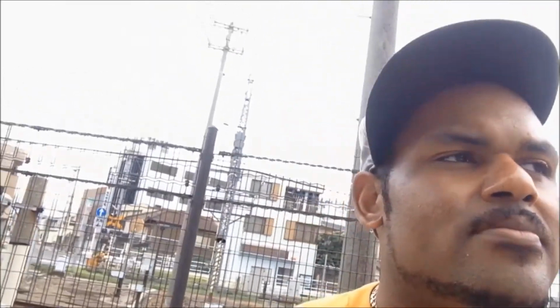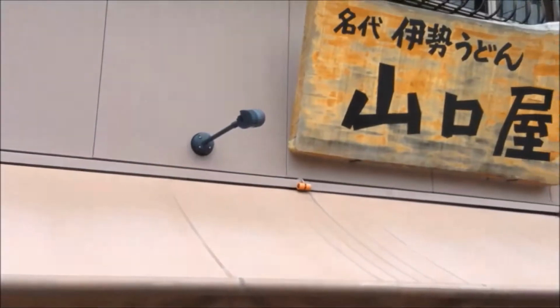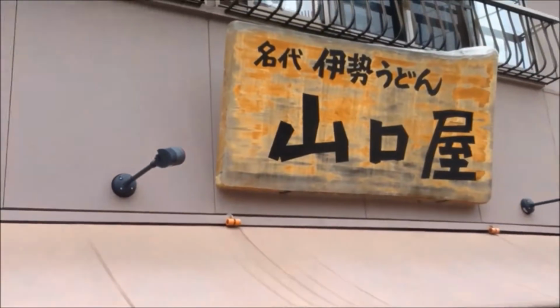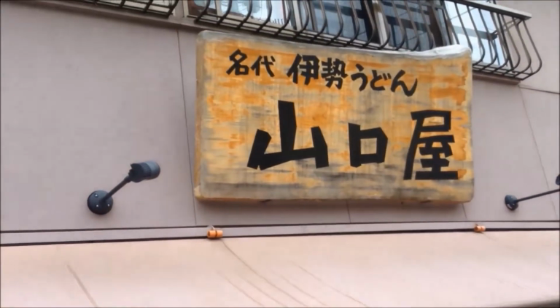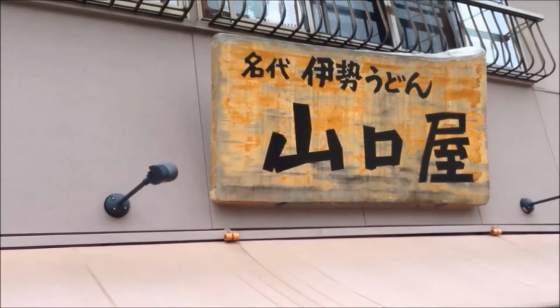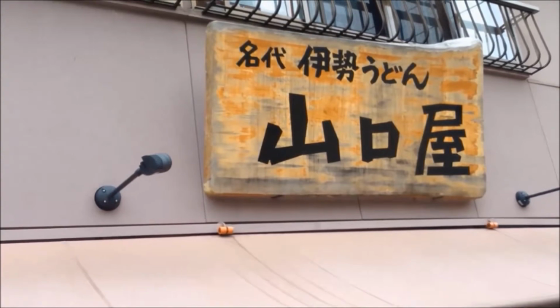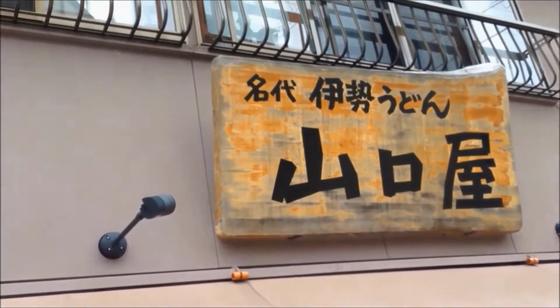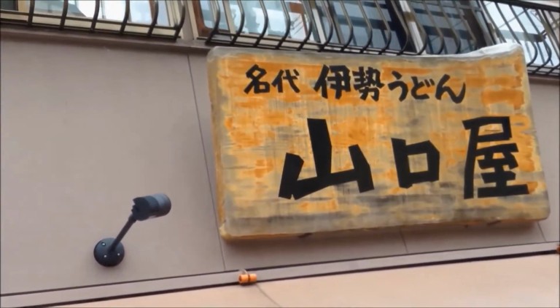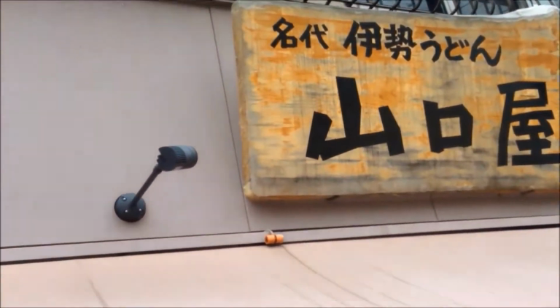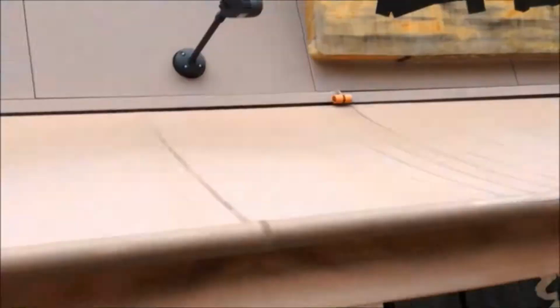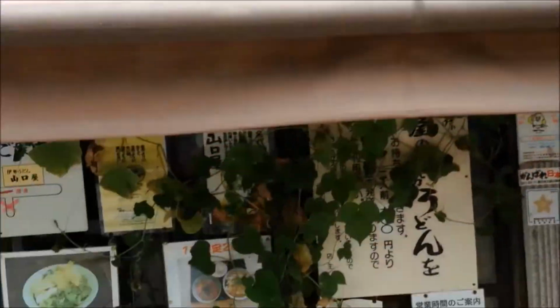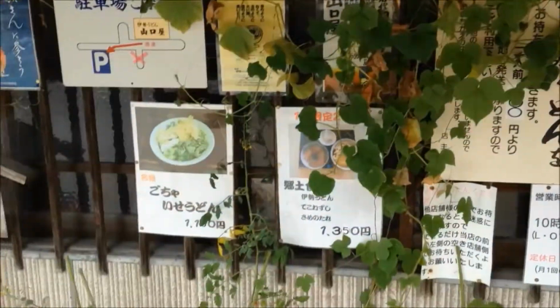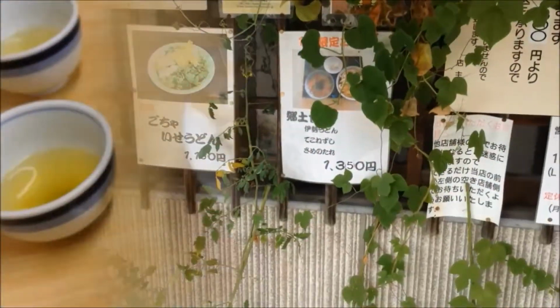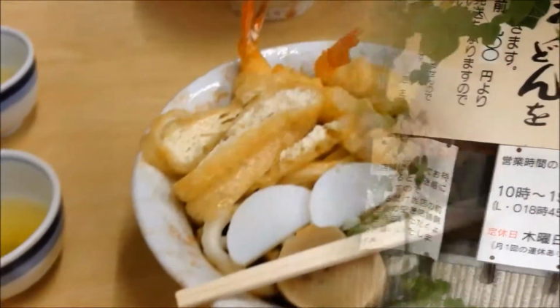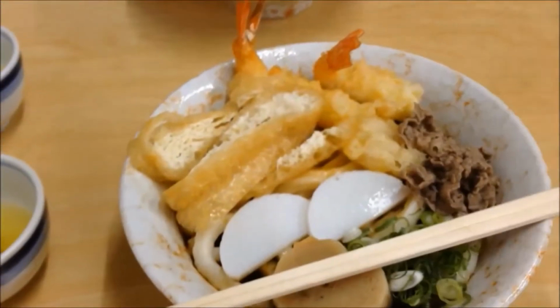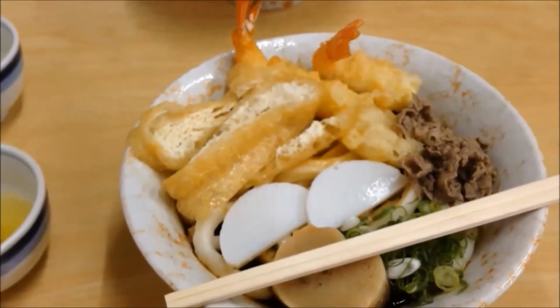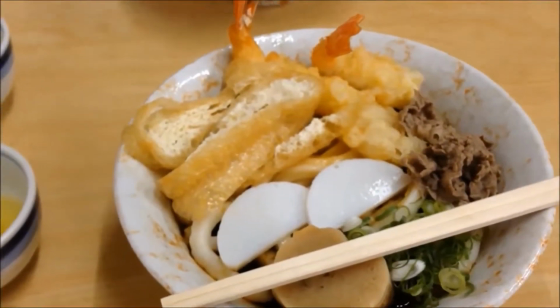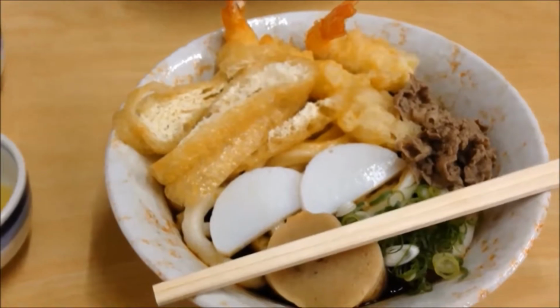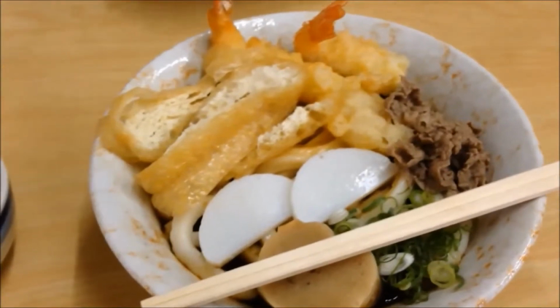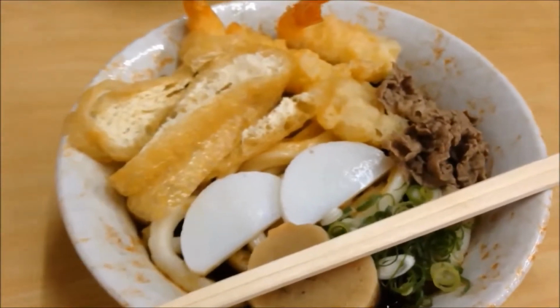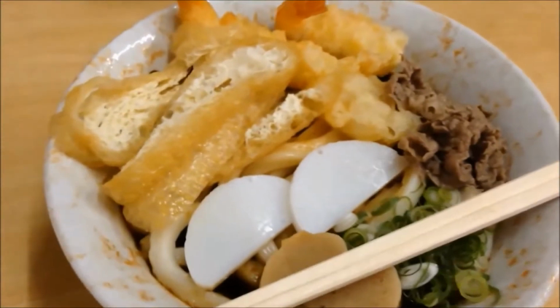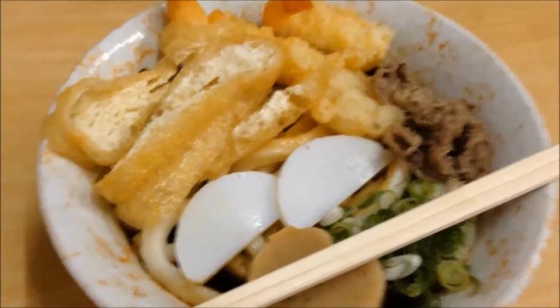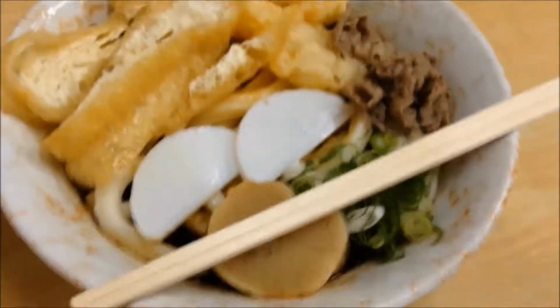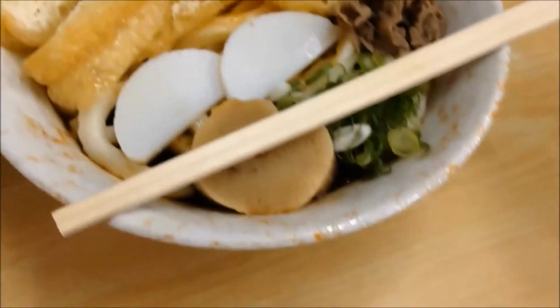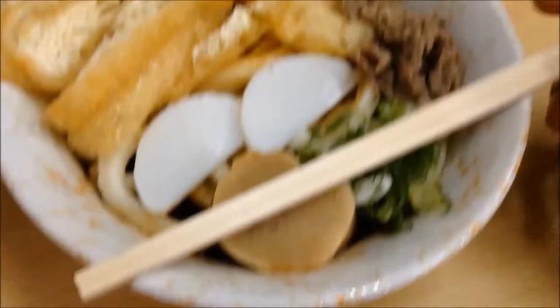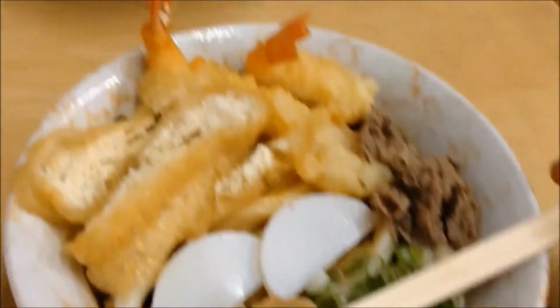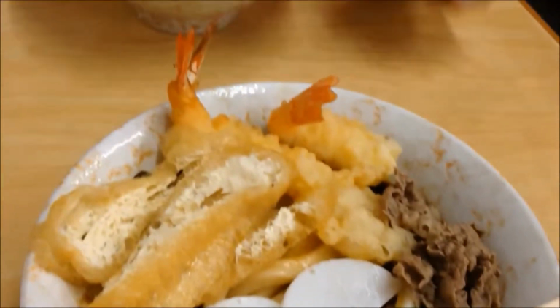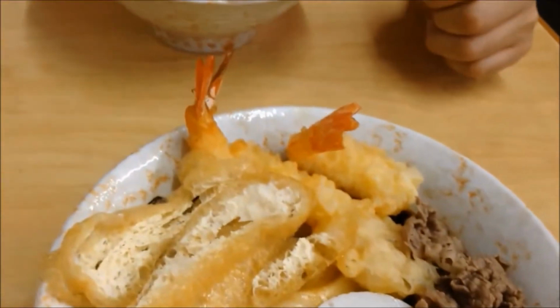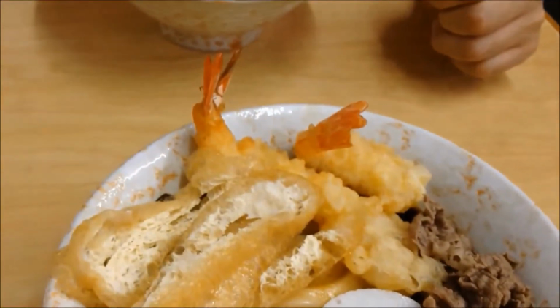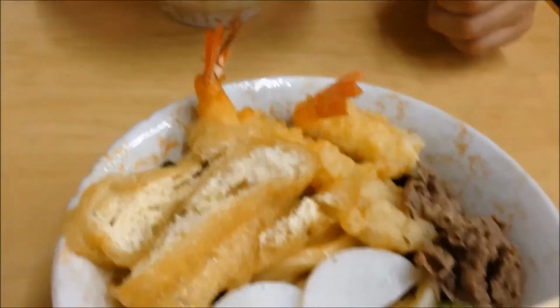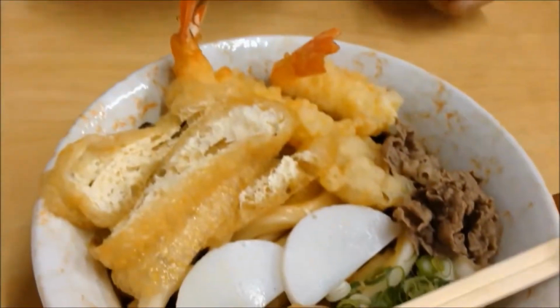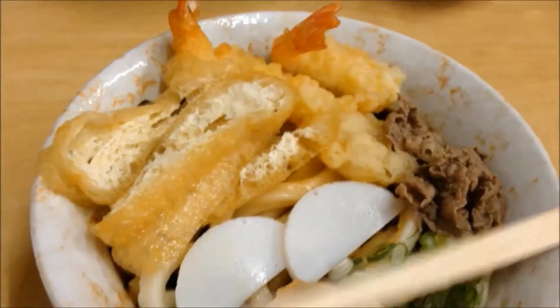We arrived at this place called Yamaguchi-ya. We have Ise Udon — check it out. Here we have Ise Udon; this is what it looks like. Looks pretty good, but I've had shrimp so that's not going to be for me.